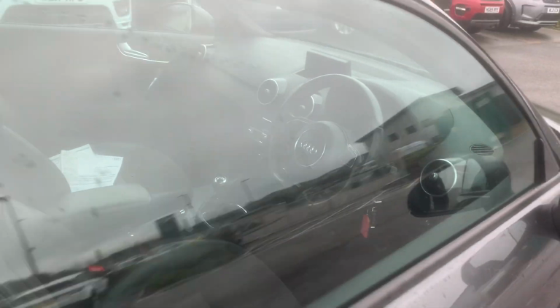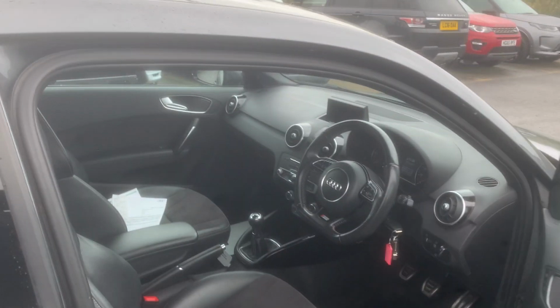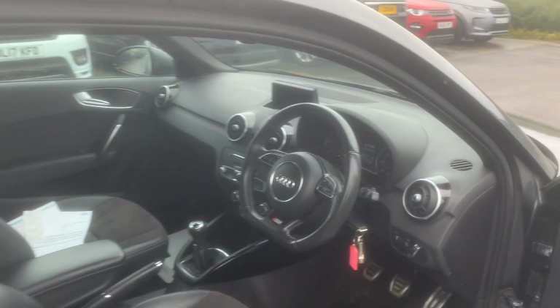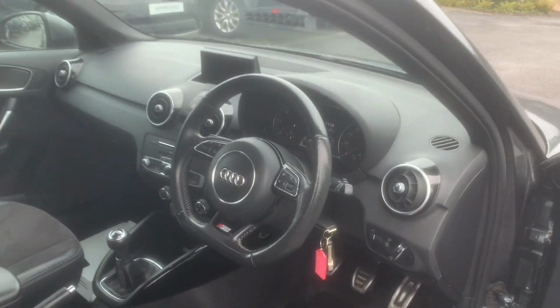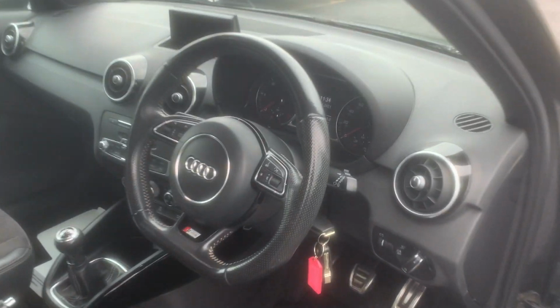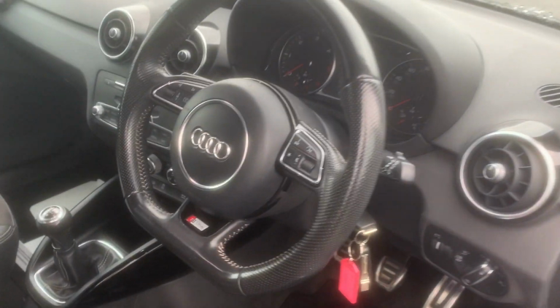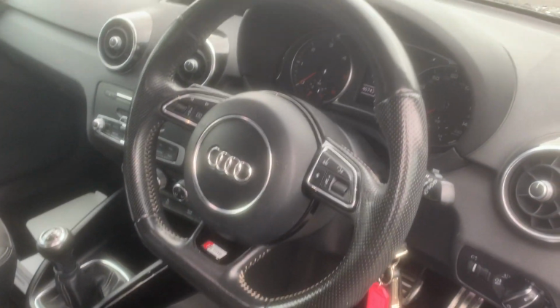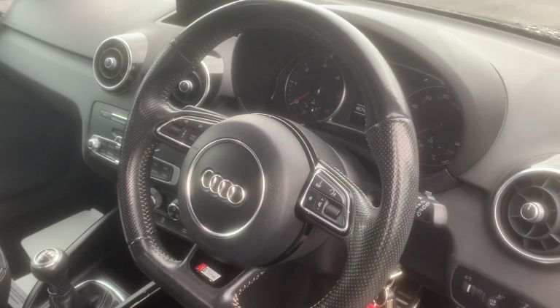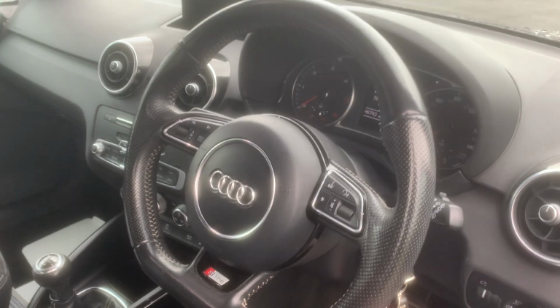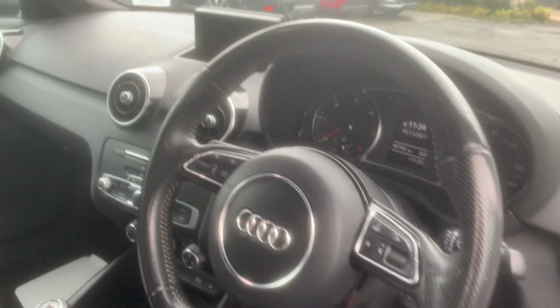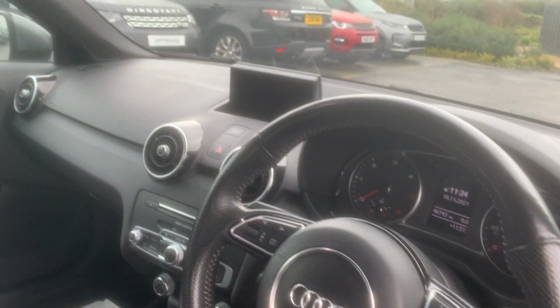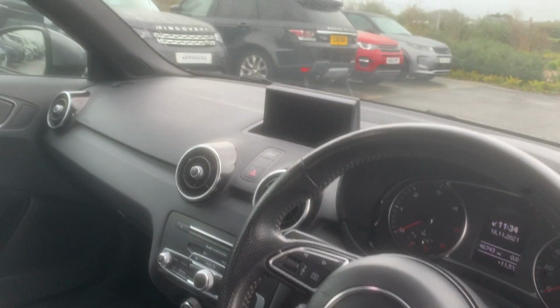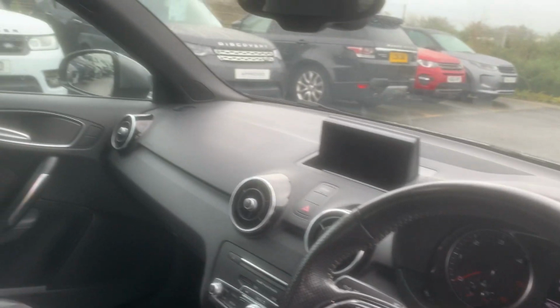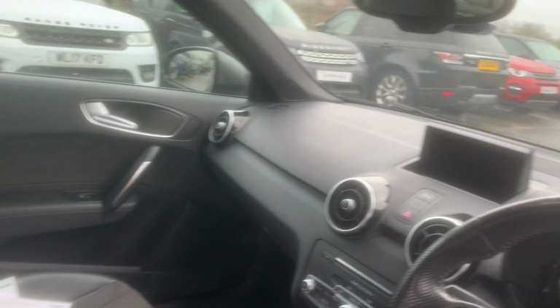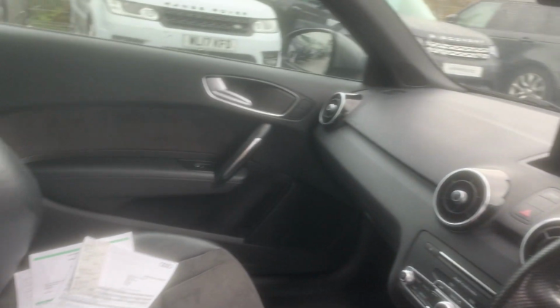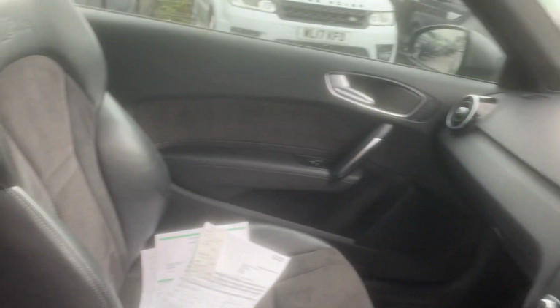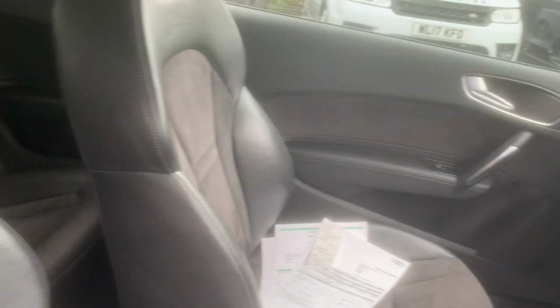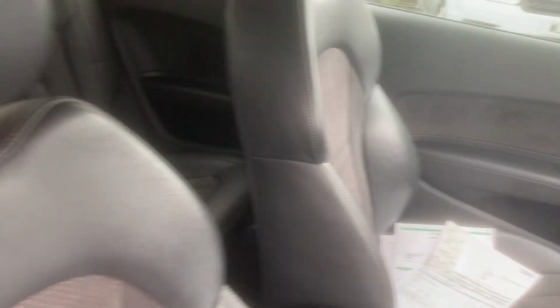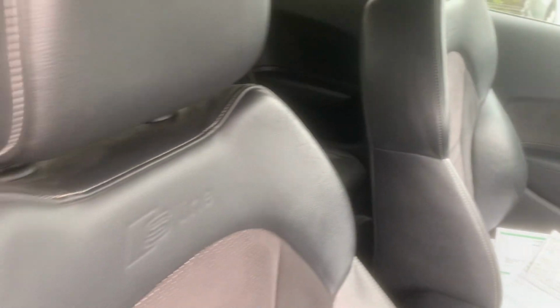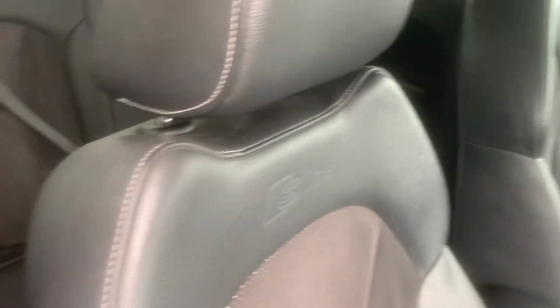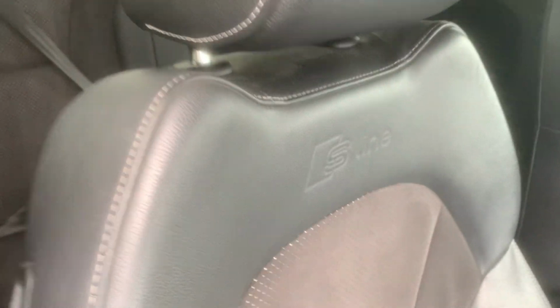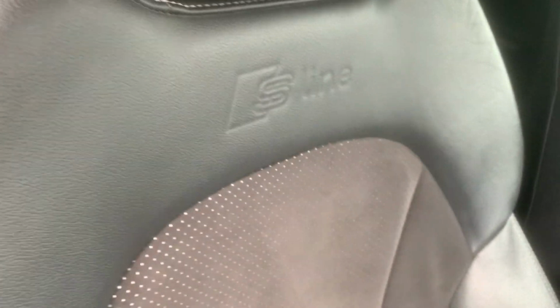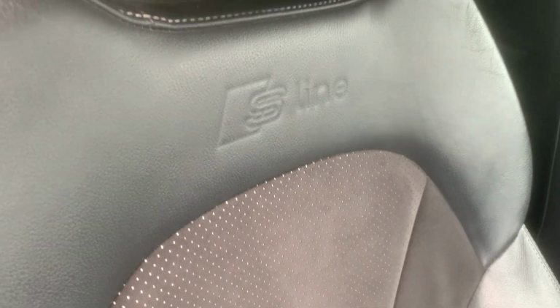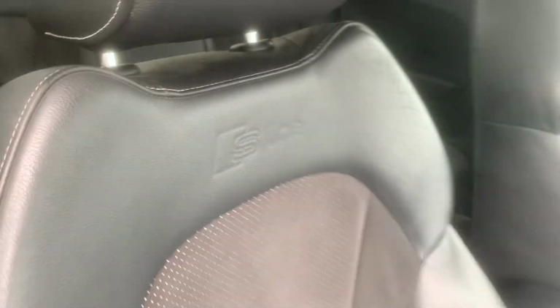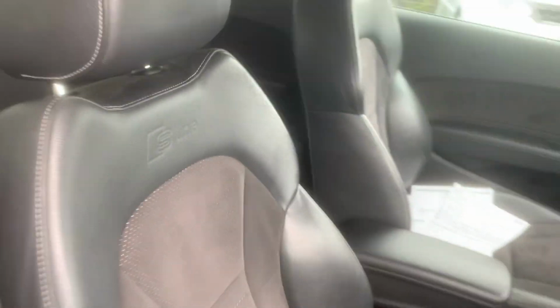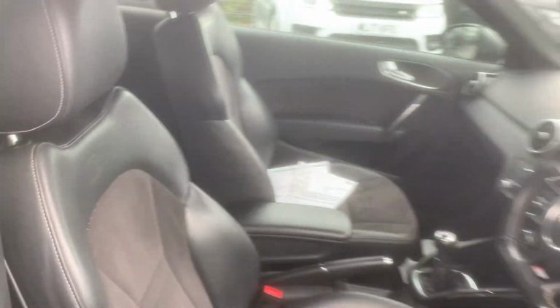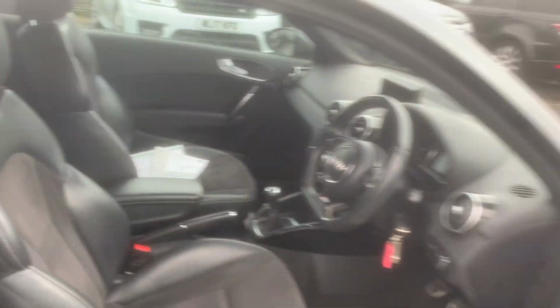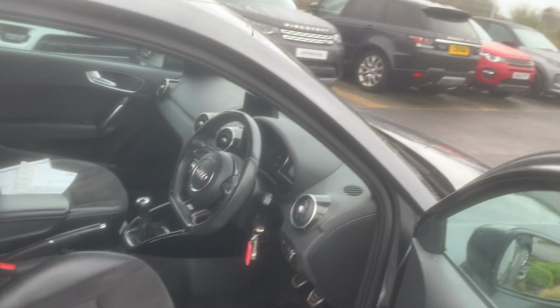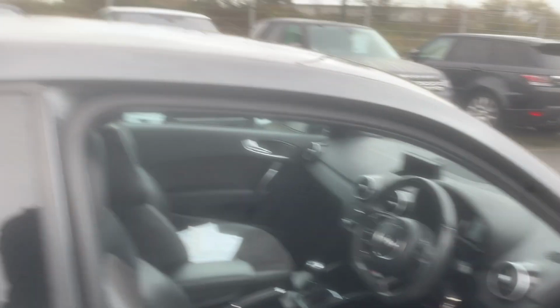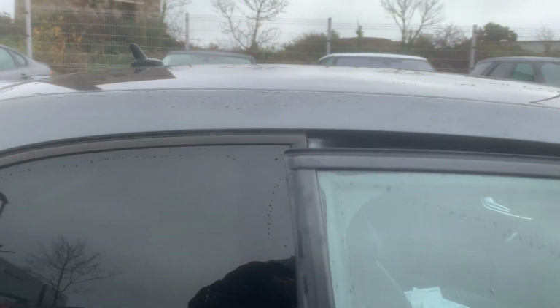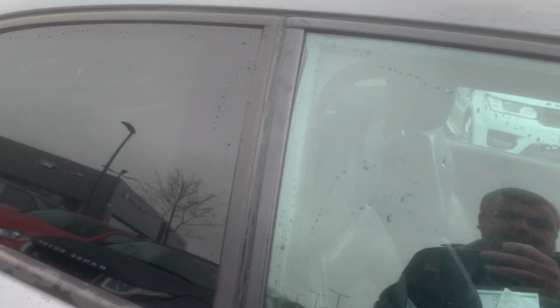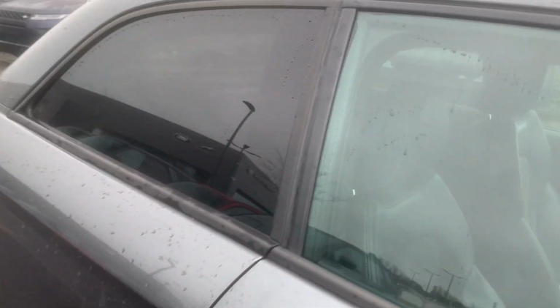It's got the flat-bottom steering wheel, it's done 46,743 miles, has got the sat nav, full service history, all the S-Line interior, and electric windows.